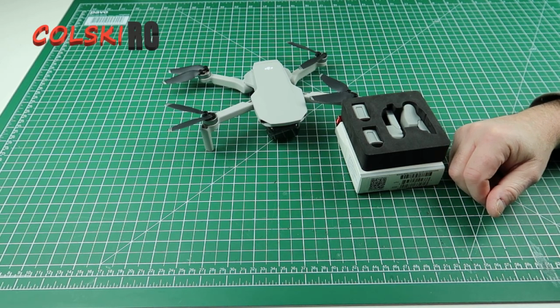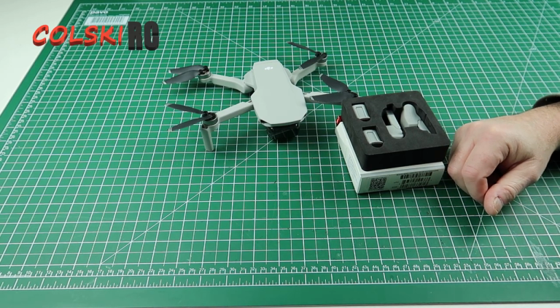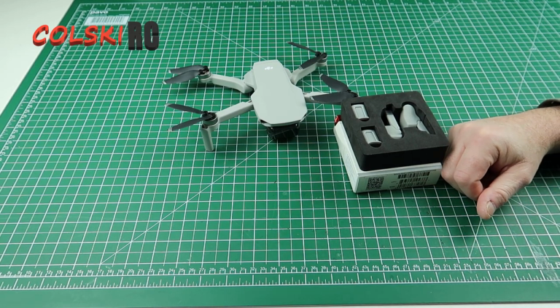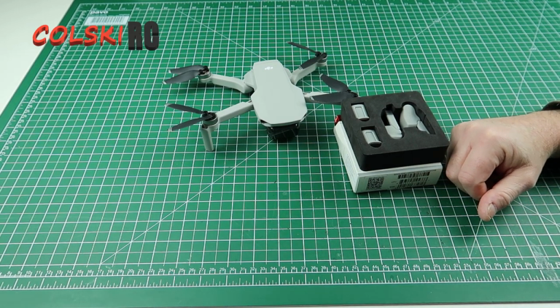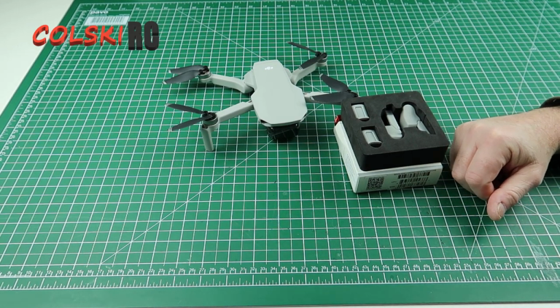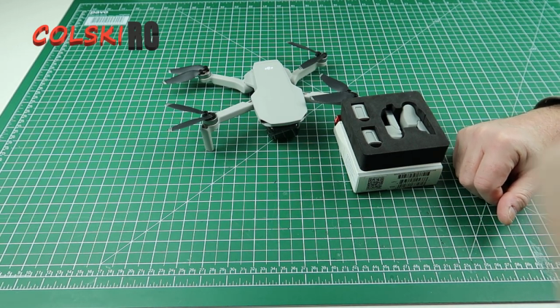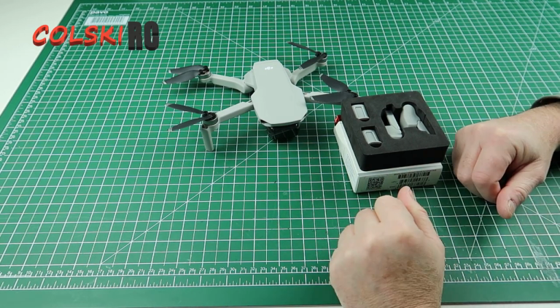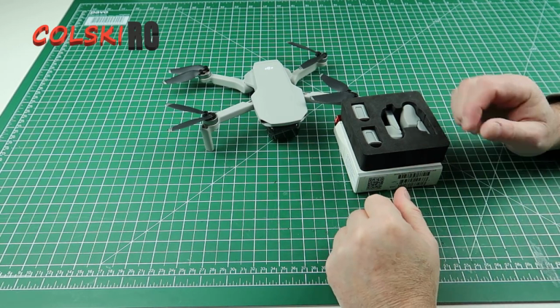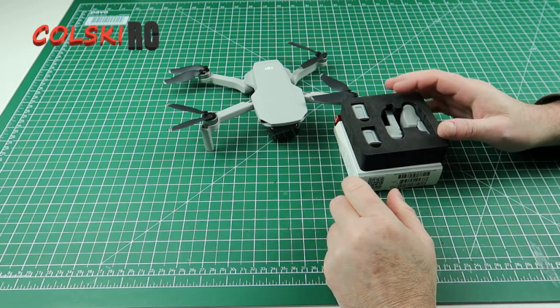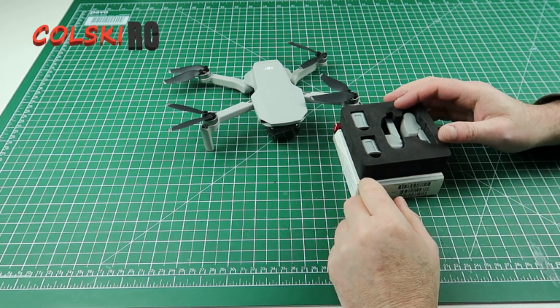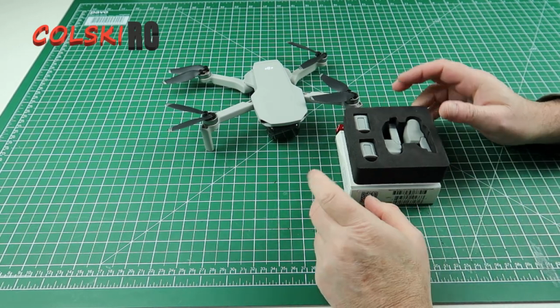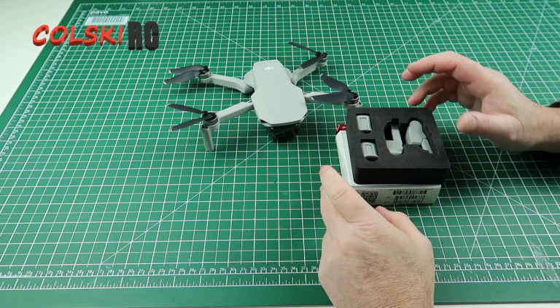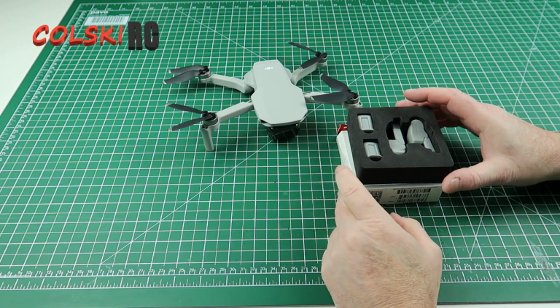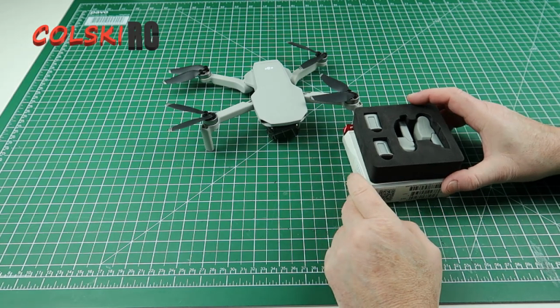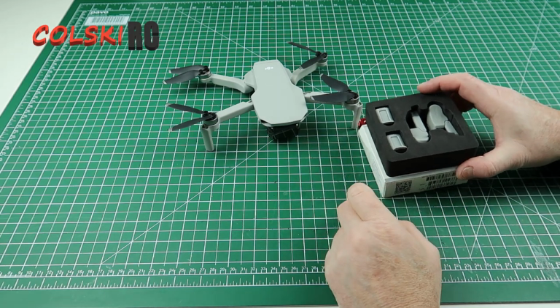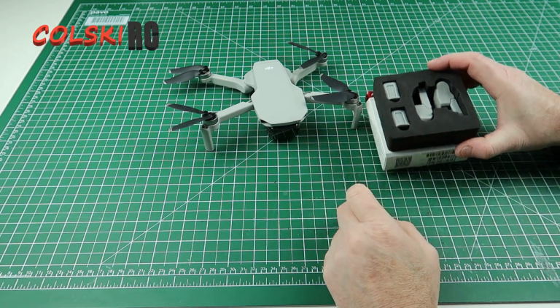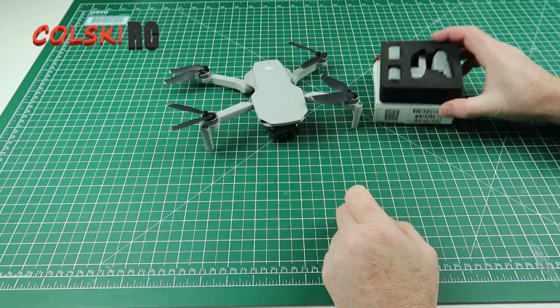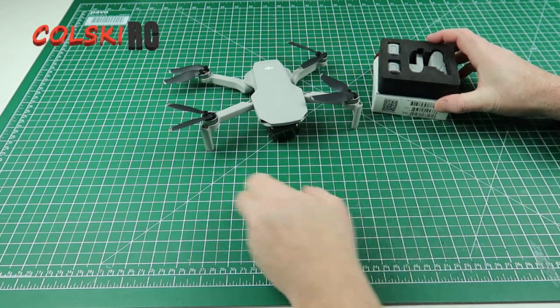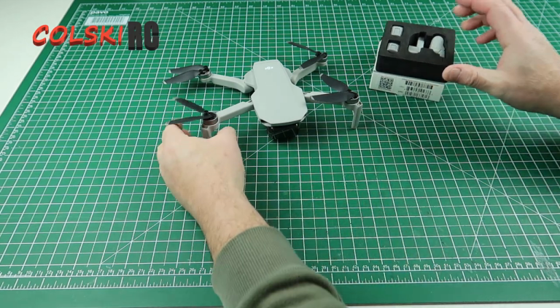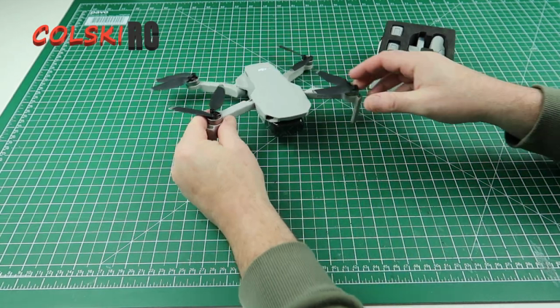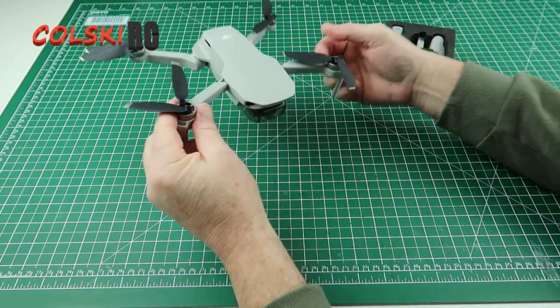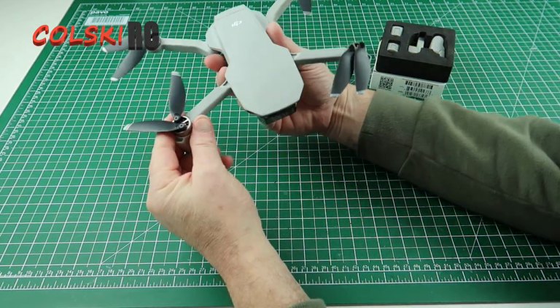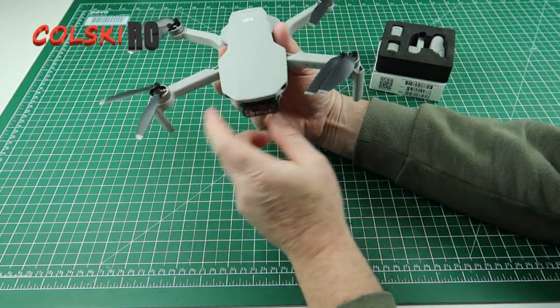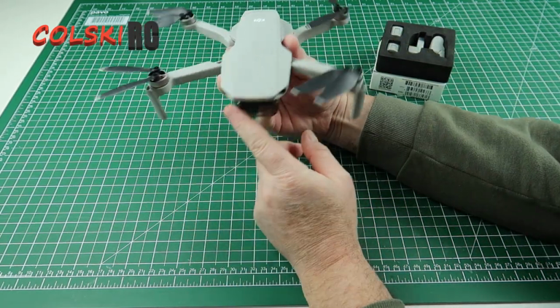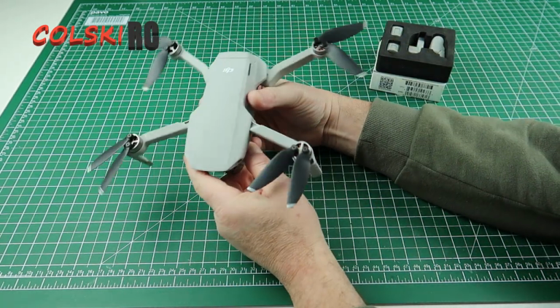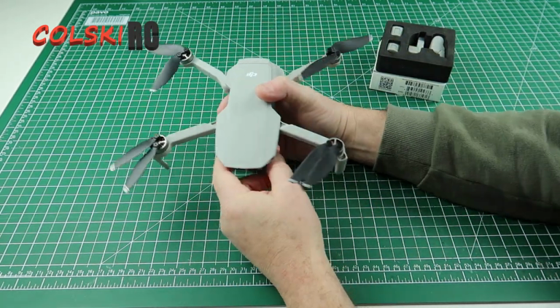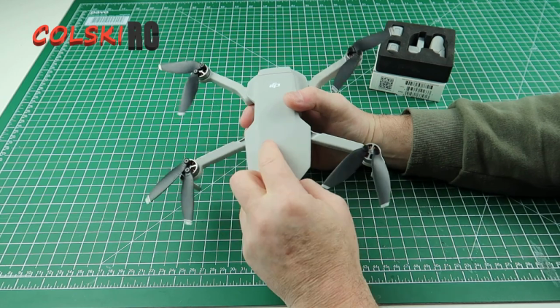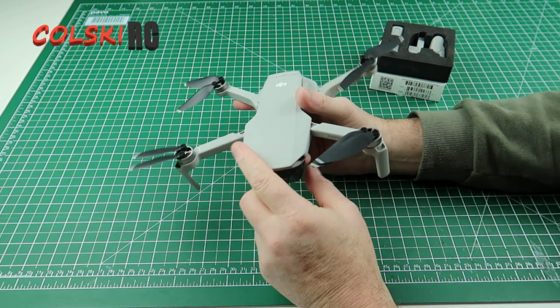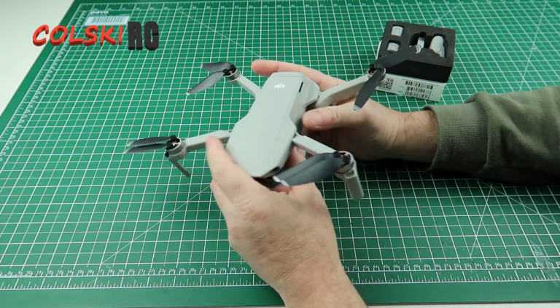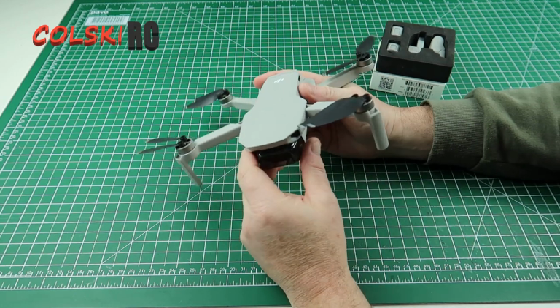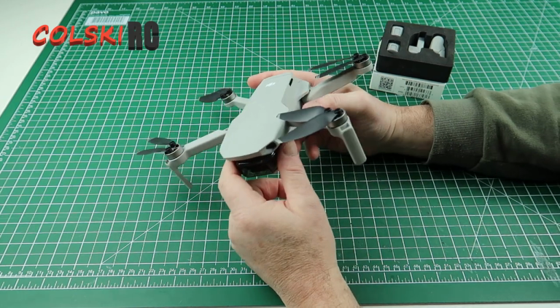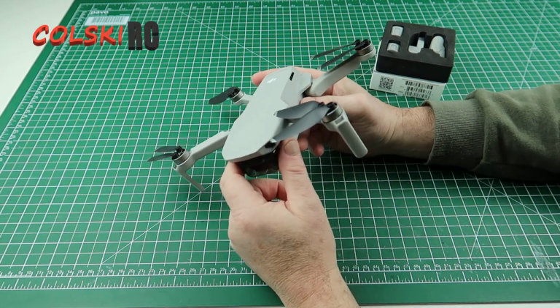Hi, welcome back to Korski RC. Today I'm going to review something that I wouldn't normally even buy, let alone review. I've had this for a bit now and I did see some of my videos and I like it much more than when I first got it.